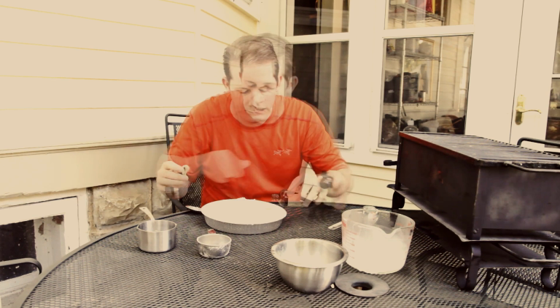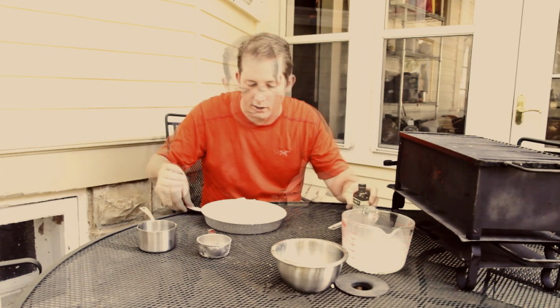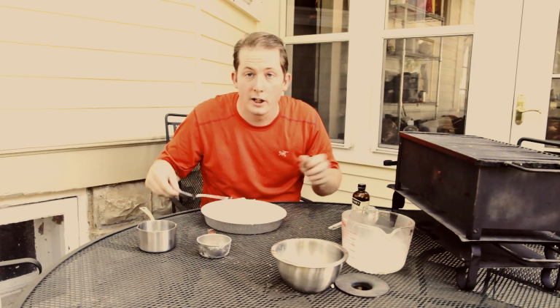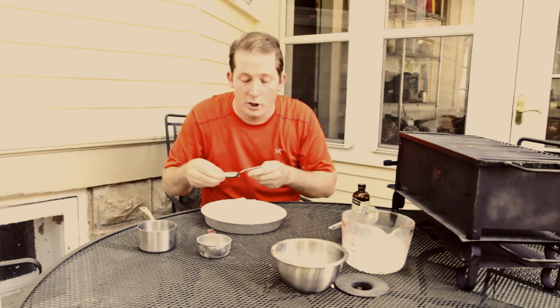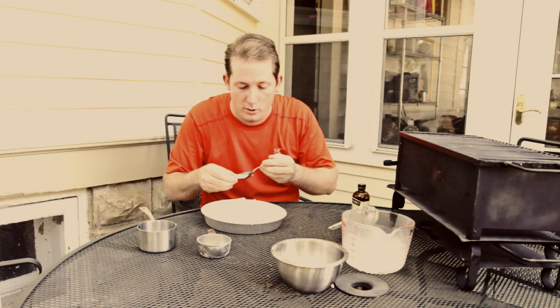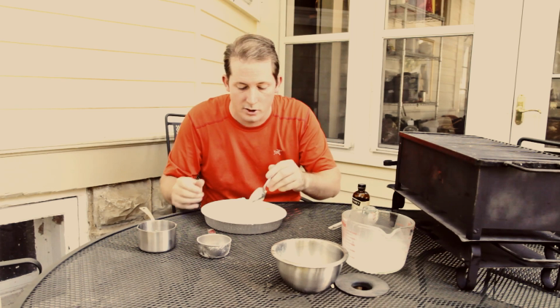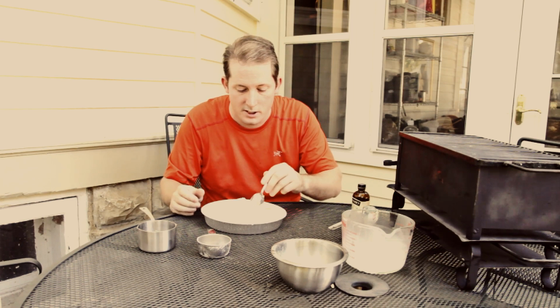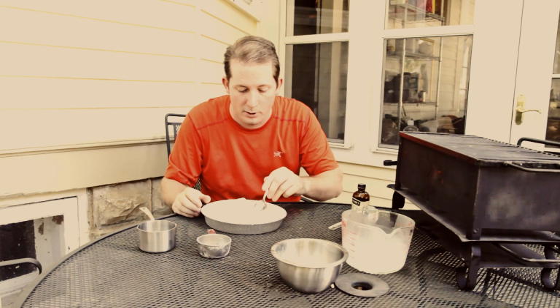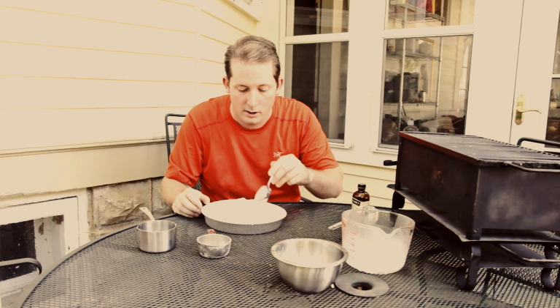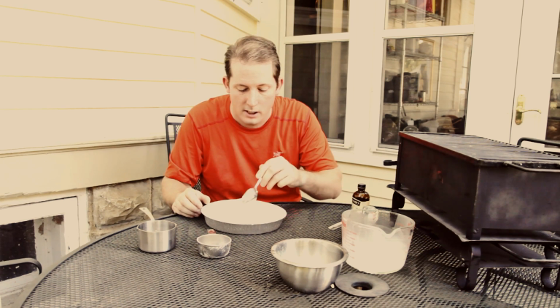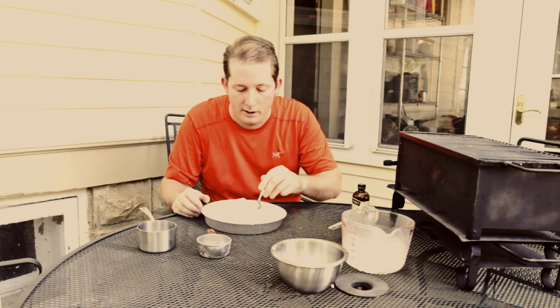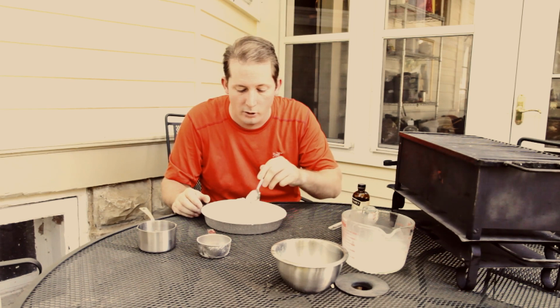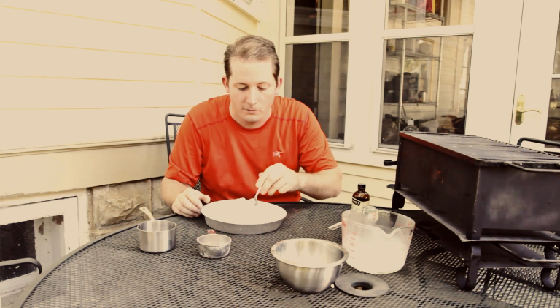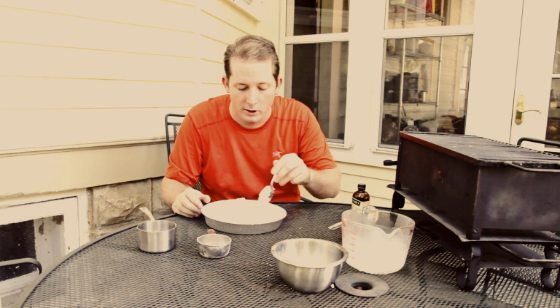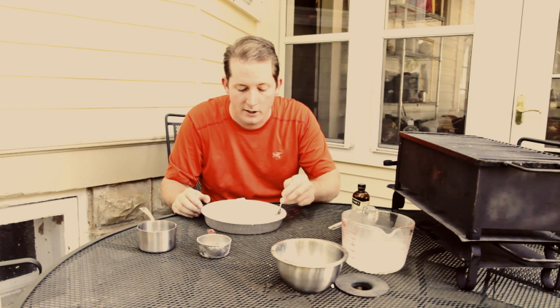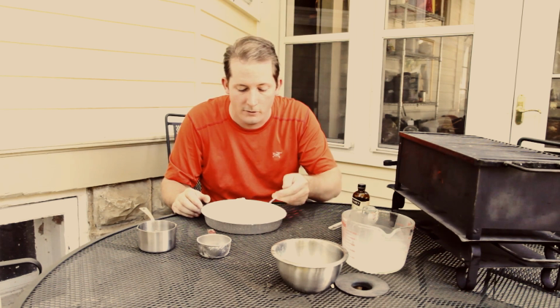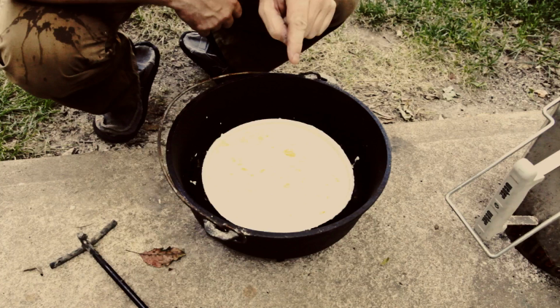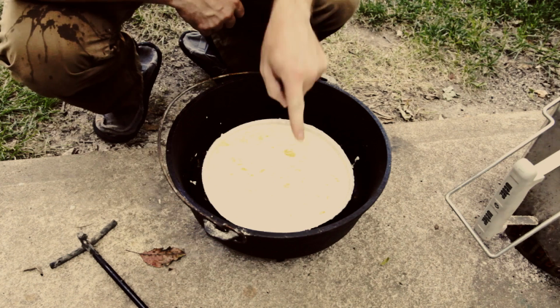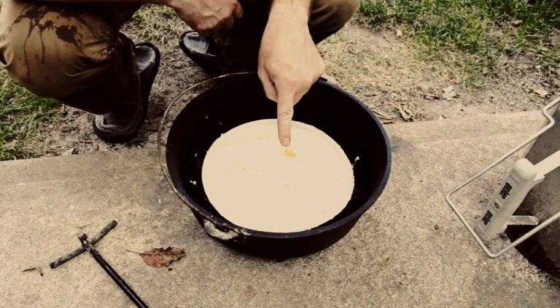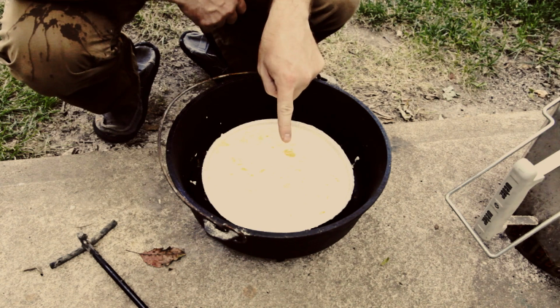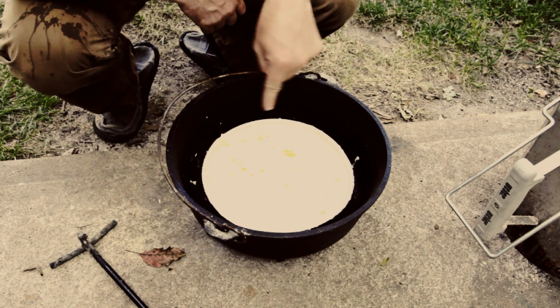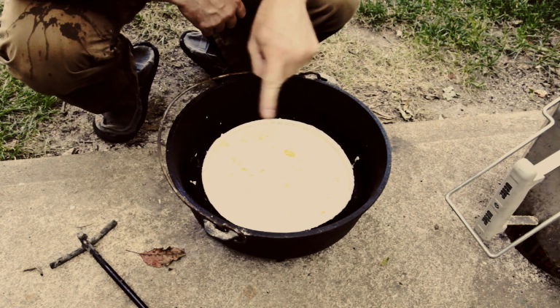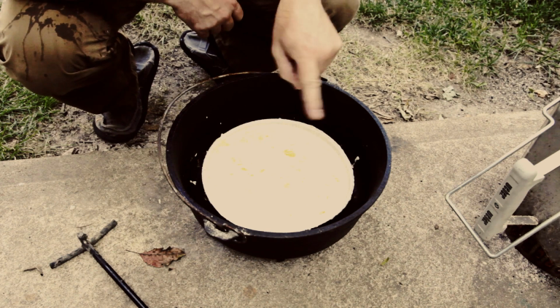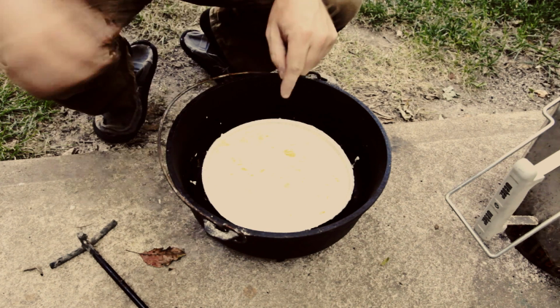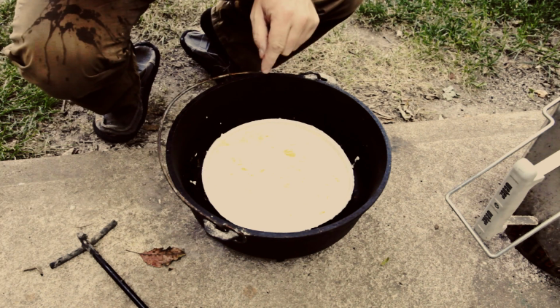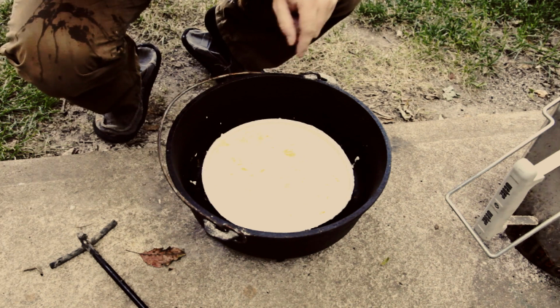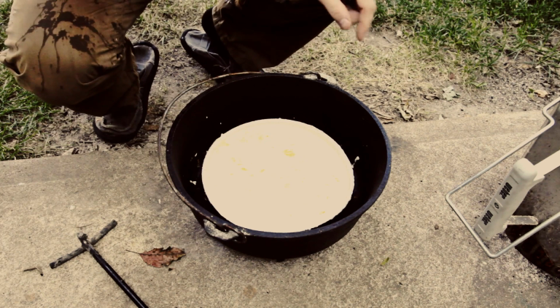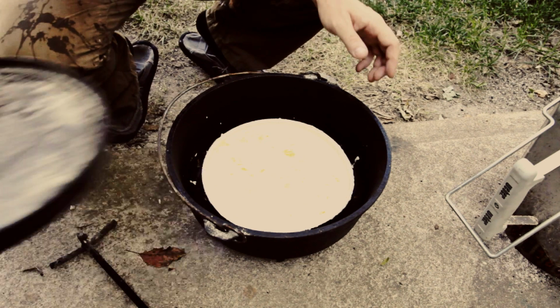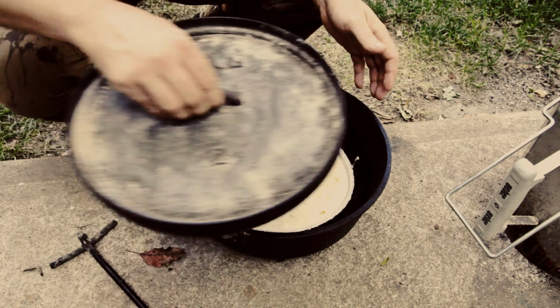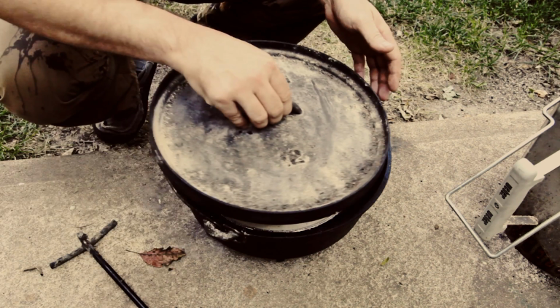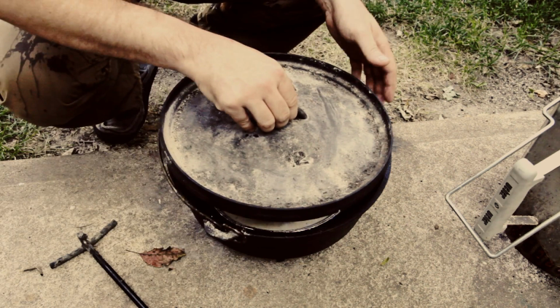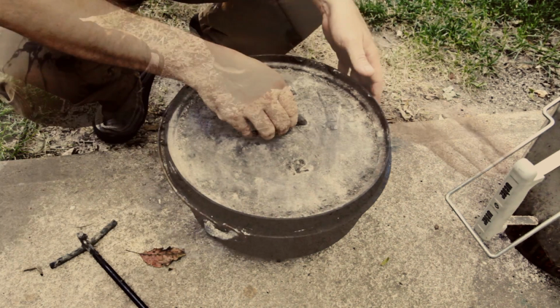And literally all you do is stir this up. Everything else will figure itself out. Now what I've got here is a 12-inch Dutch oven. I'm going to go ahead and put the lid on.